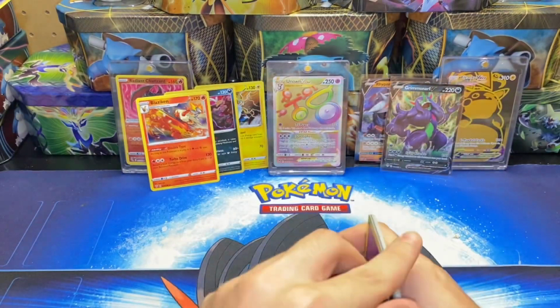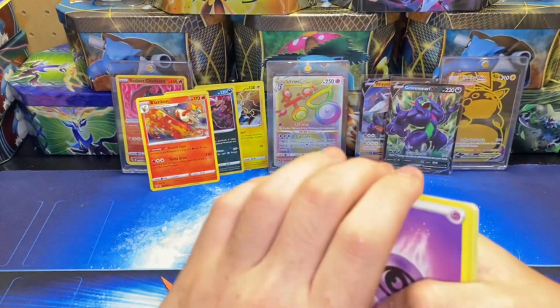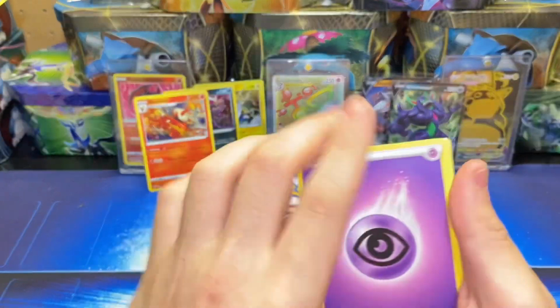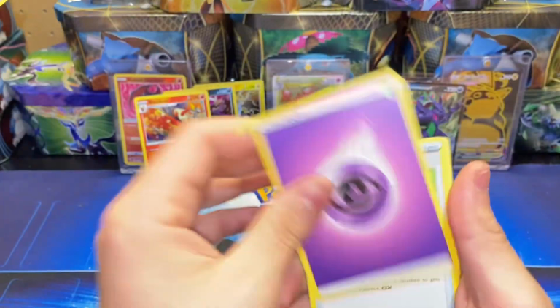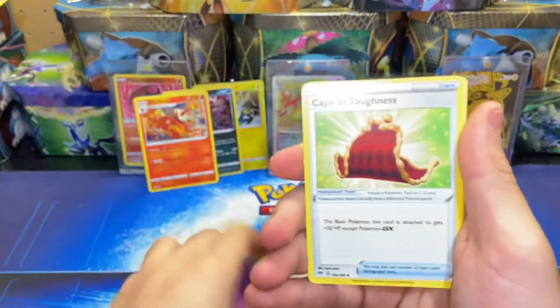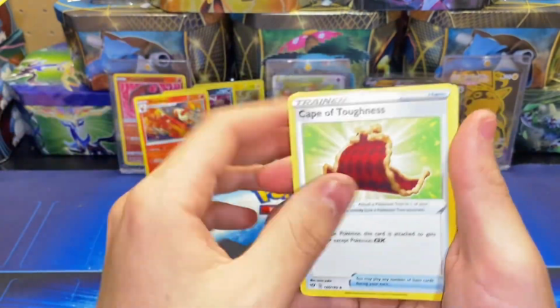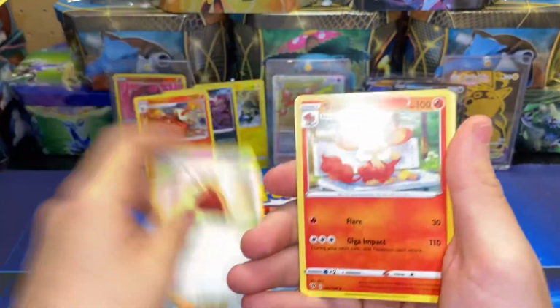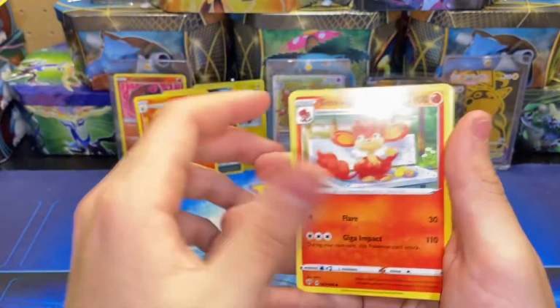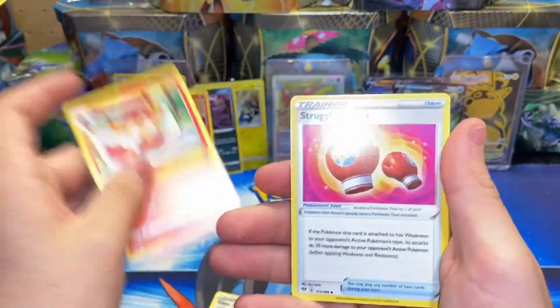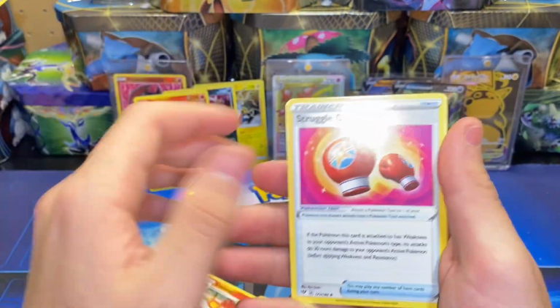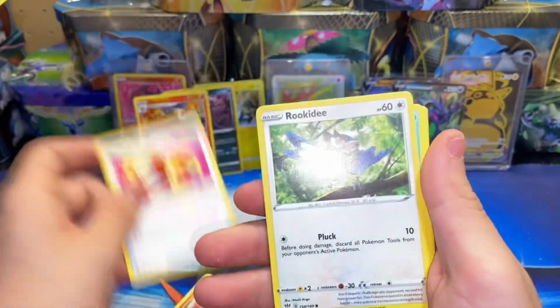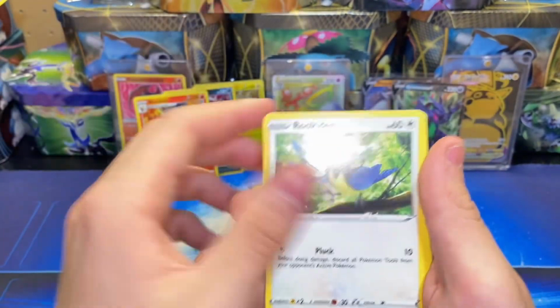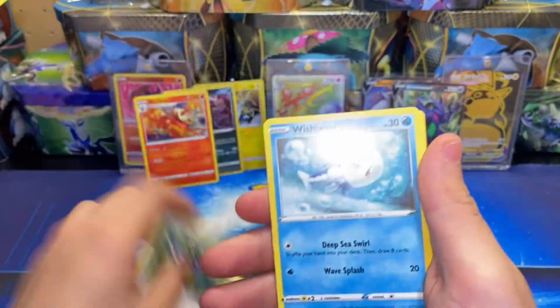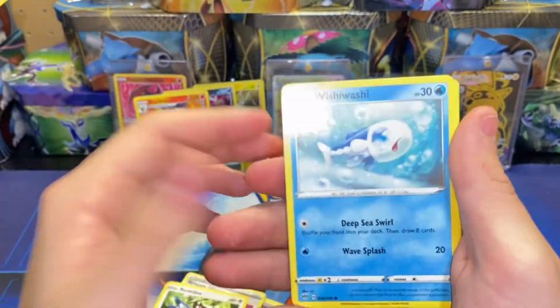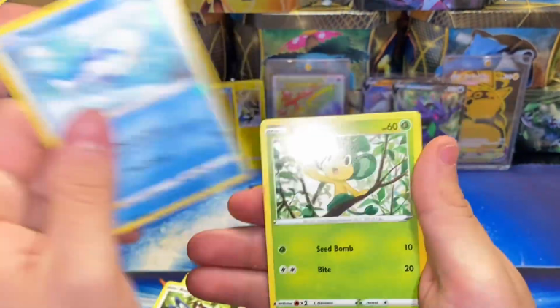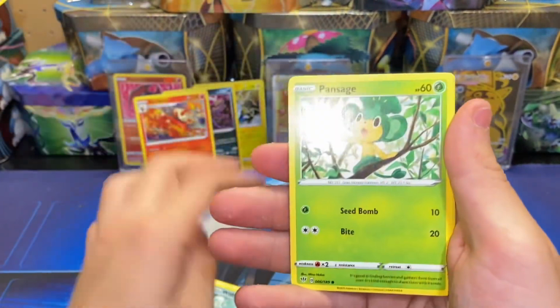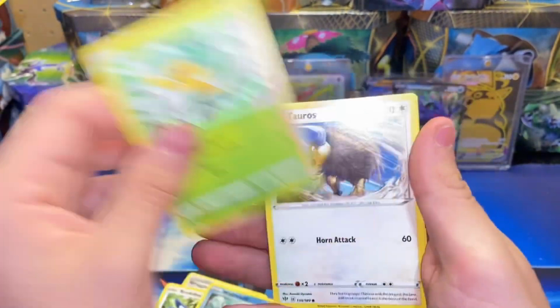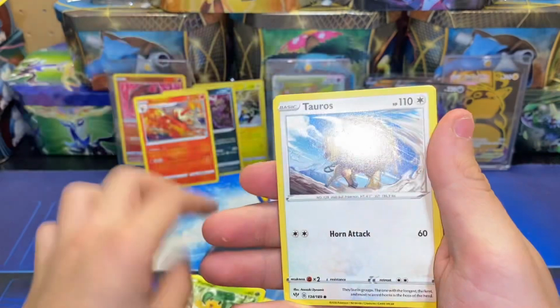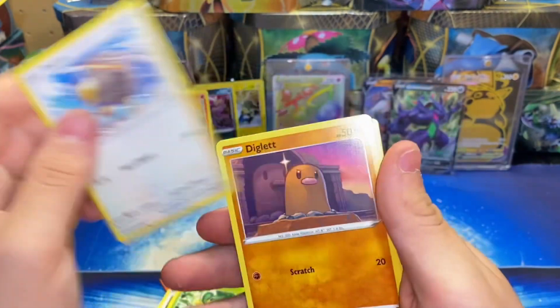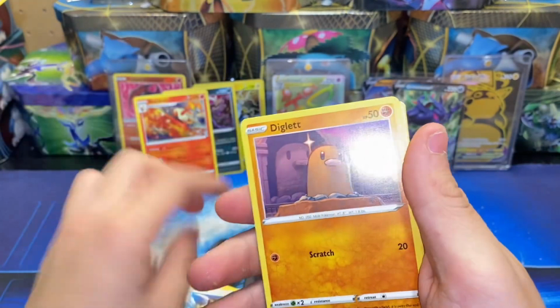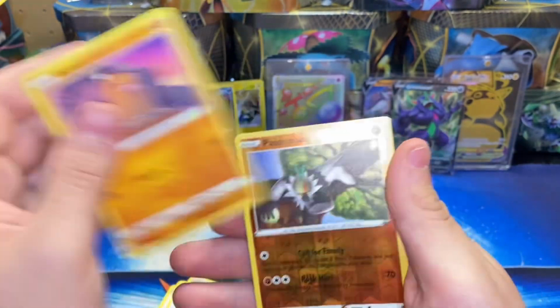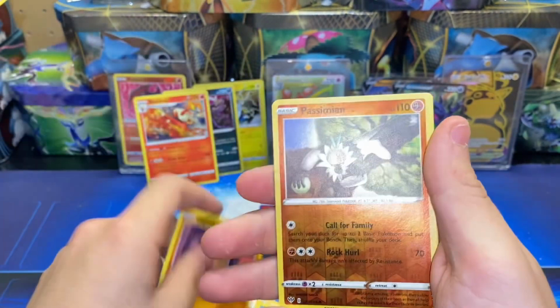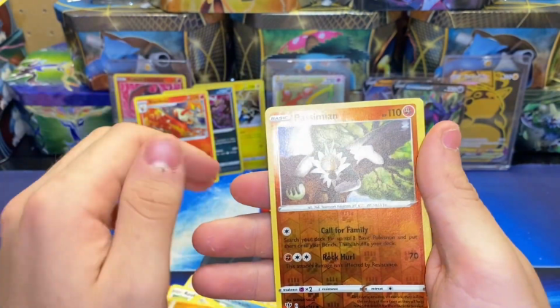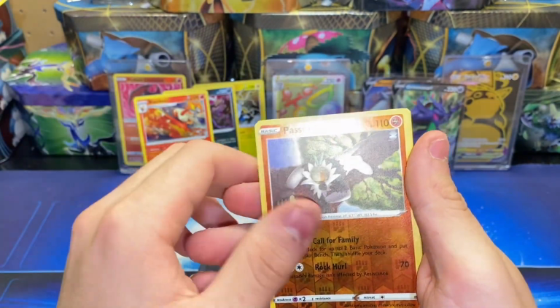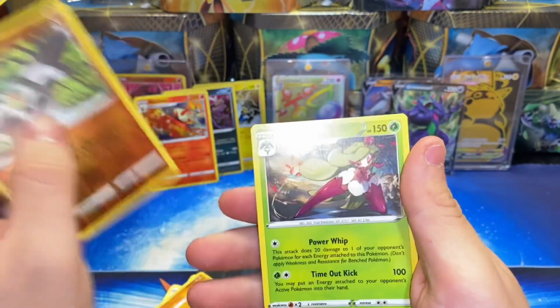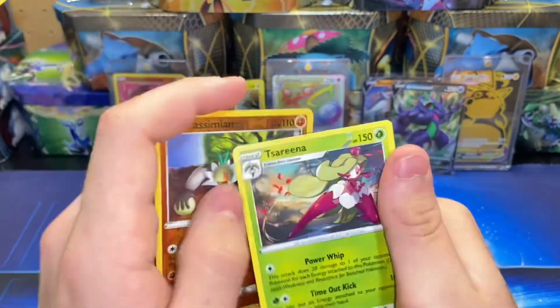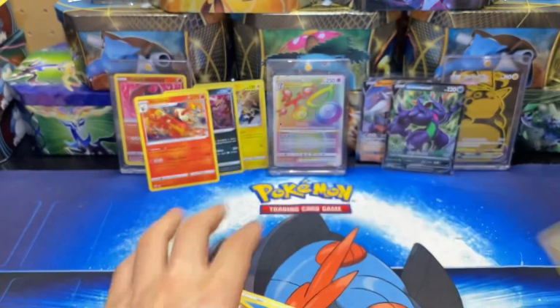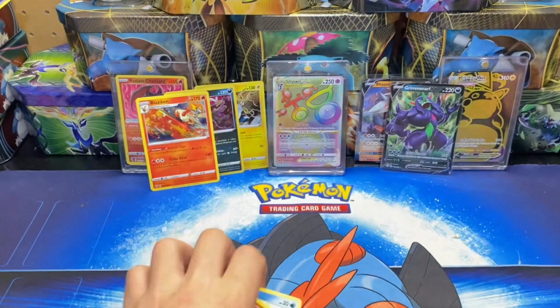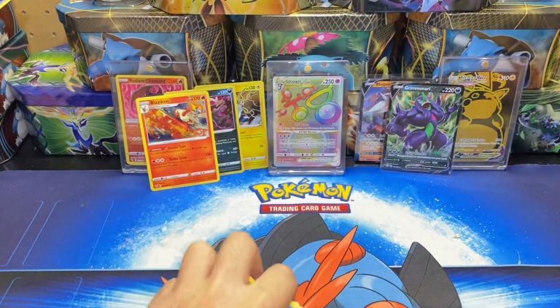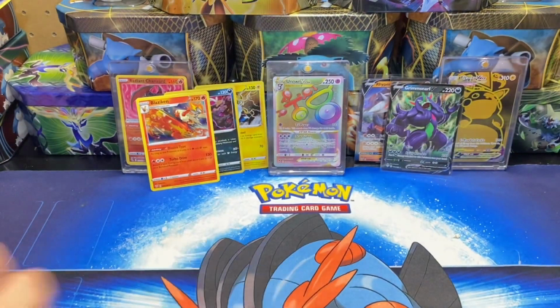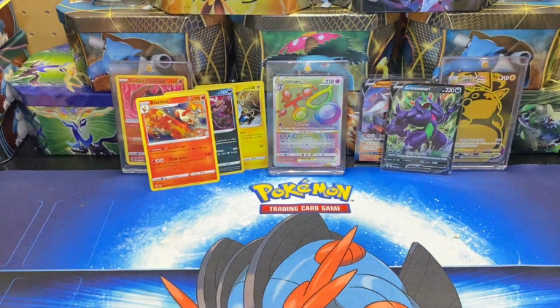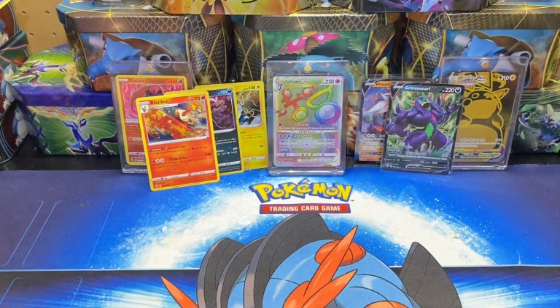One, two, three, four to the front. We have a Psychic Energy, Cape of Tompkins, Sinistea, Struggle Gloves, Rookidee, Wishiwashi, Pansage, Tauros, Diglett, Pinsirnite for the reverse, and a Sceptile non-holo rare.